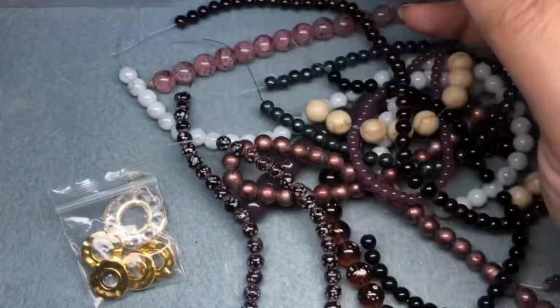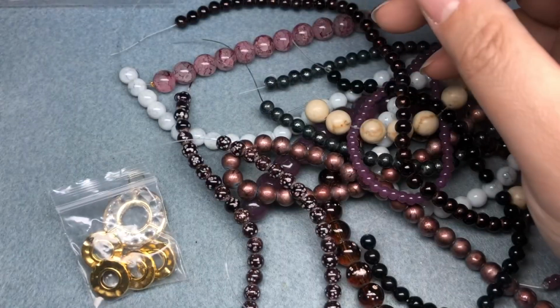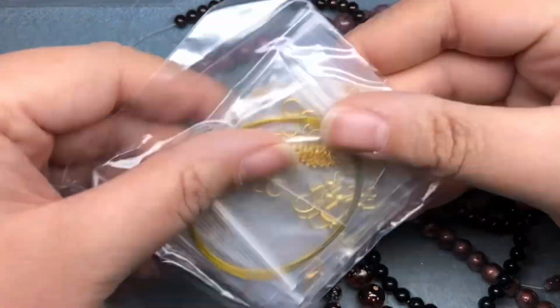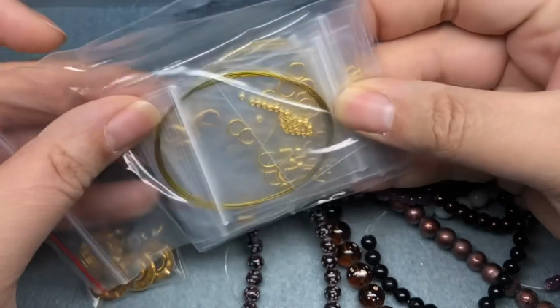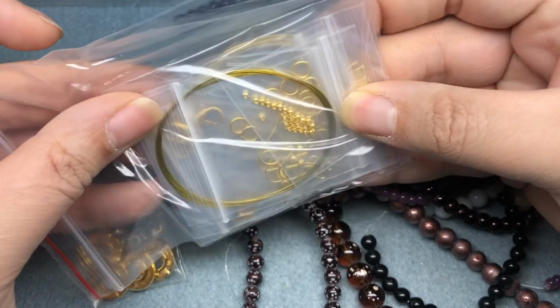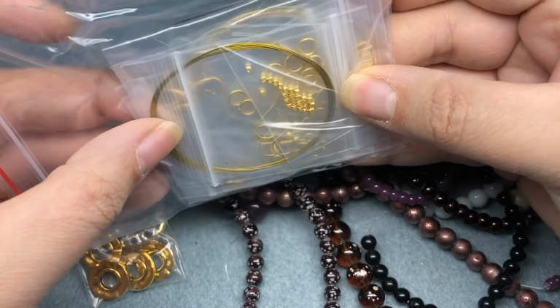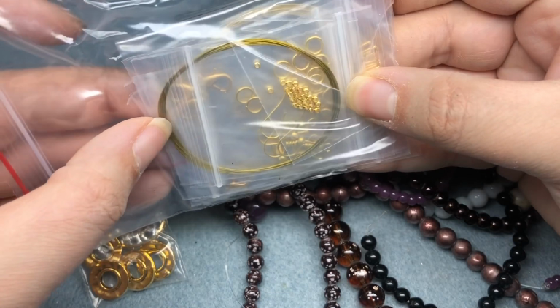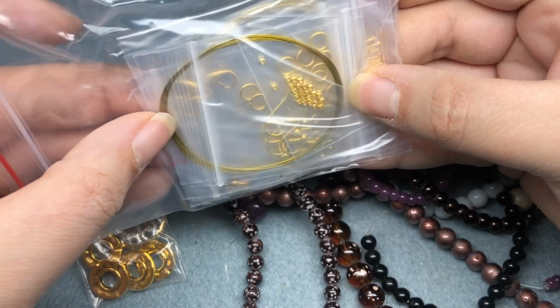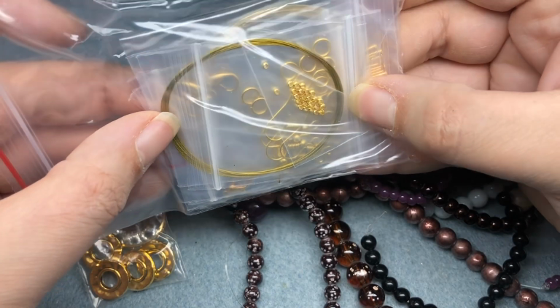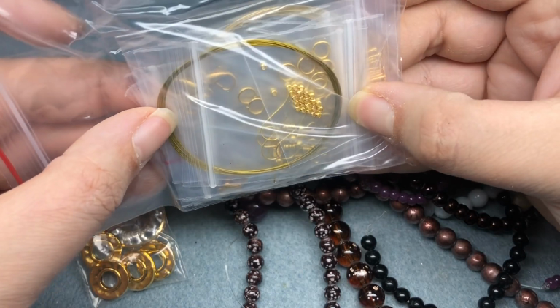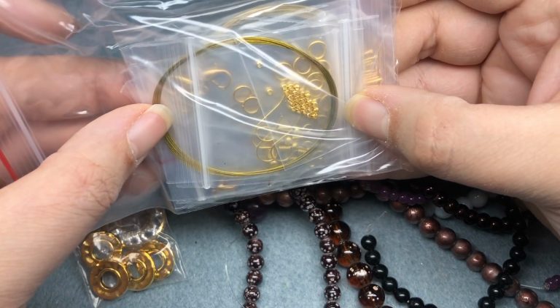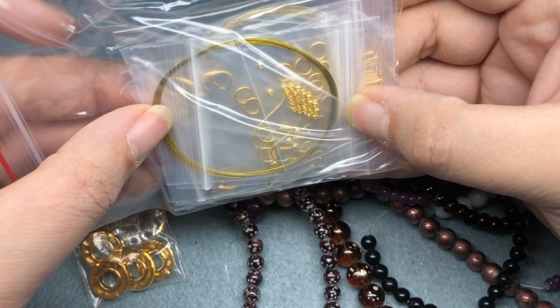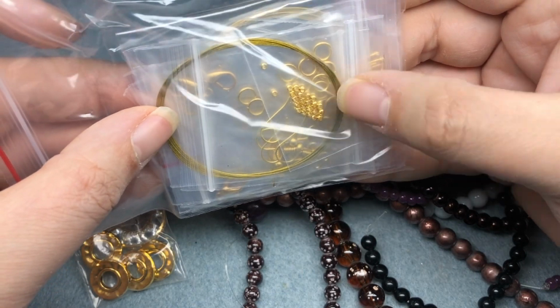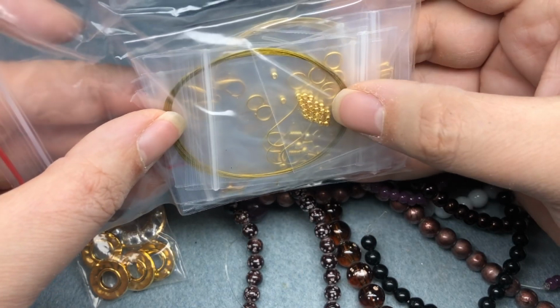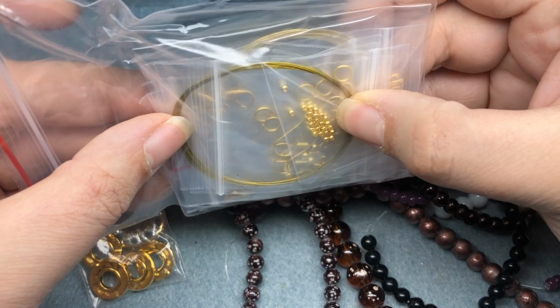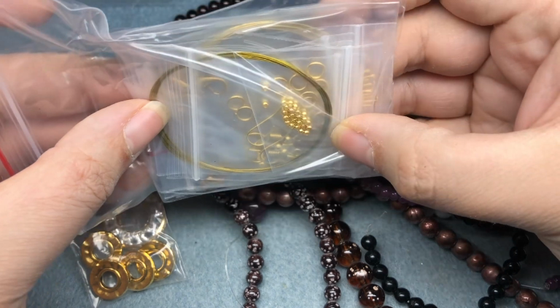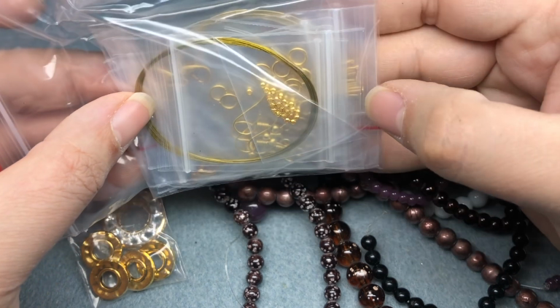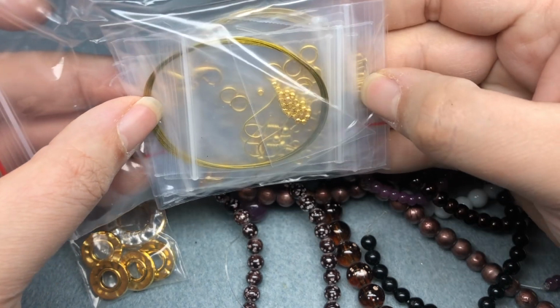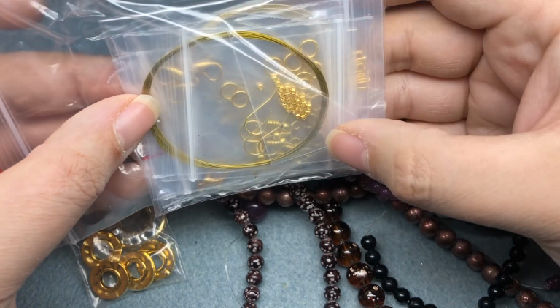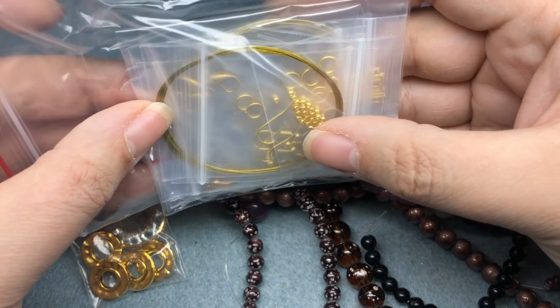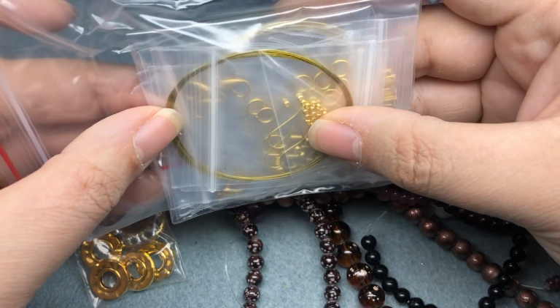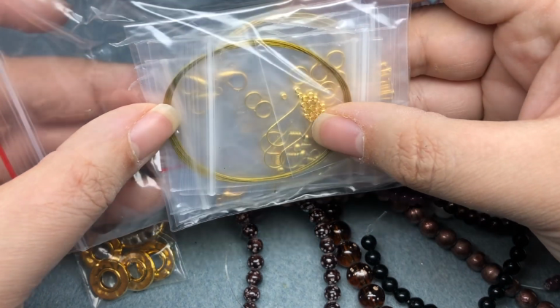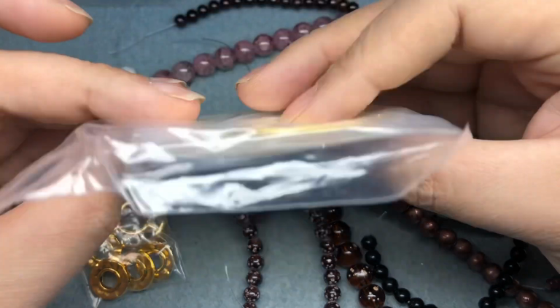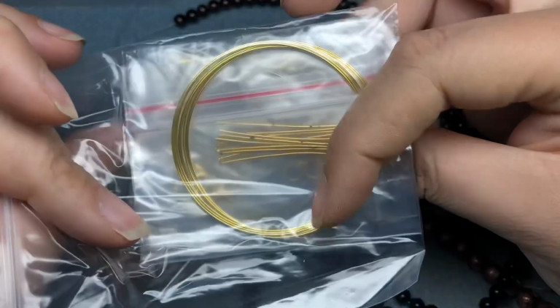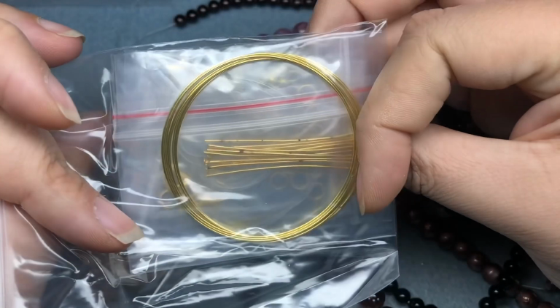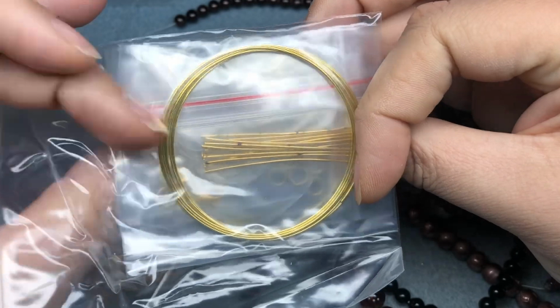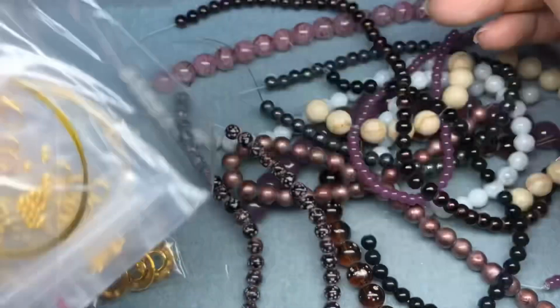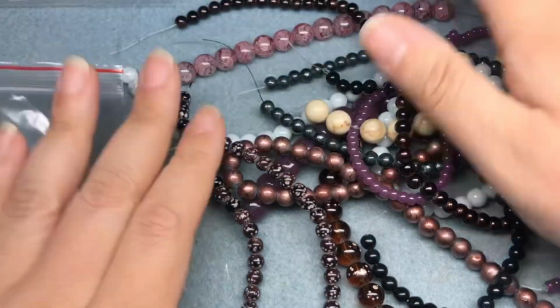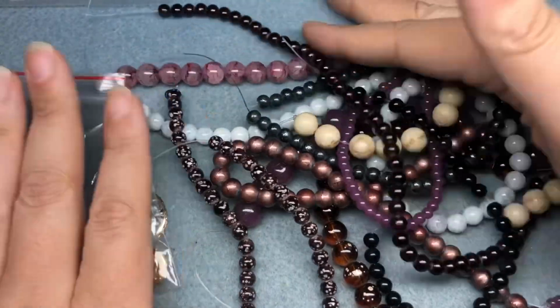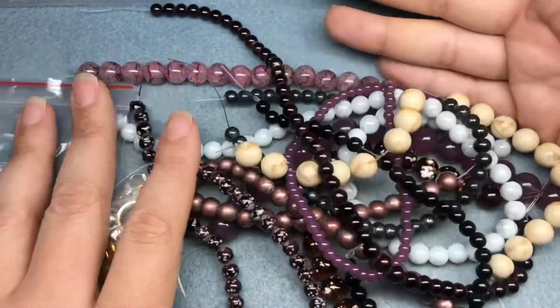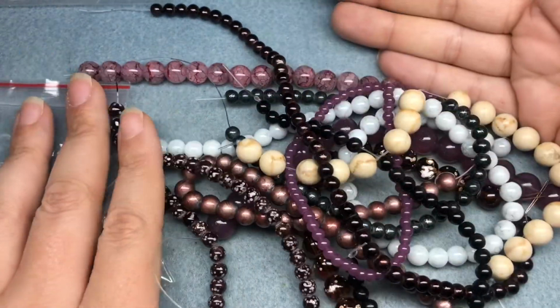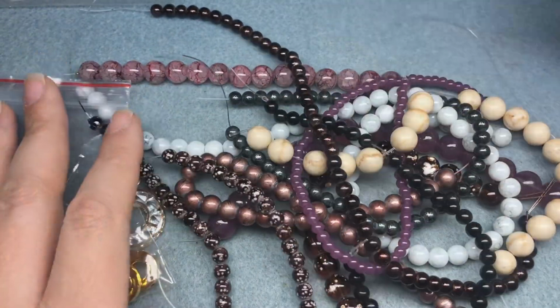And then we have gold findings this month: wire, clasps, ear wires, jump rings, head pins, crimp beads, and memory wire. All right, I'm going to look through everything and then we're going to make a project.